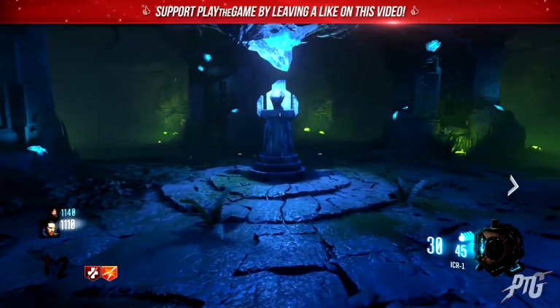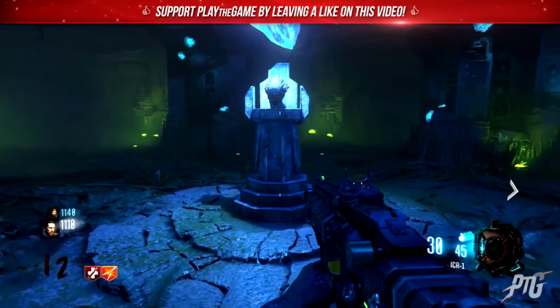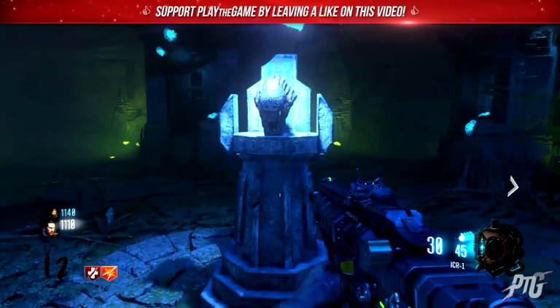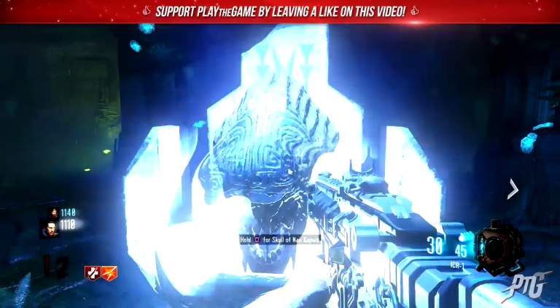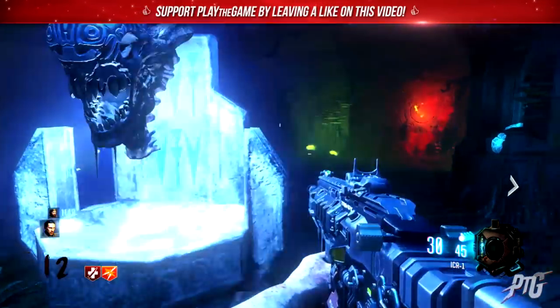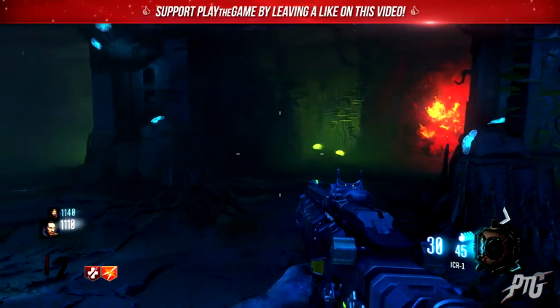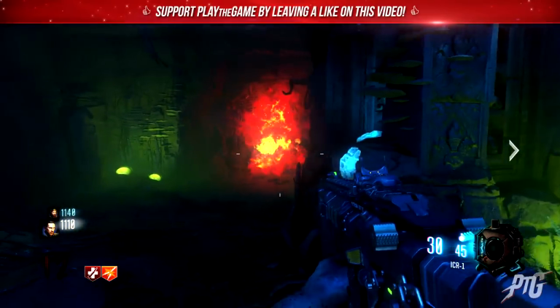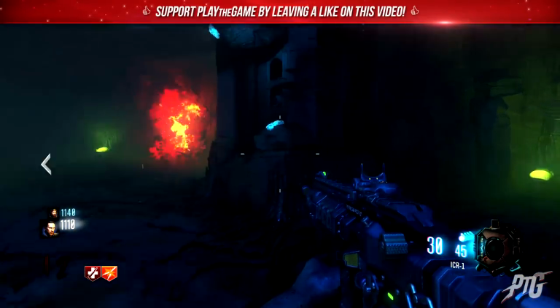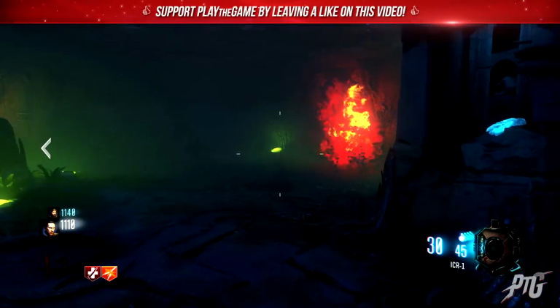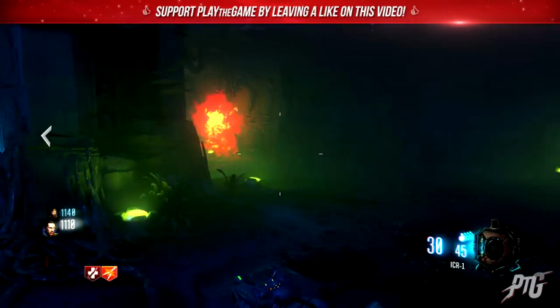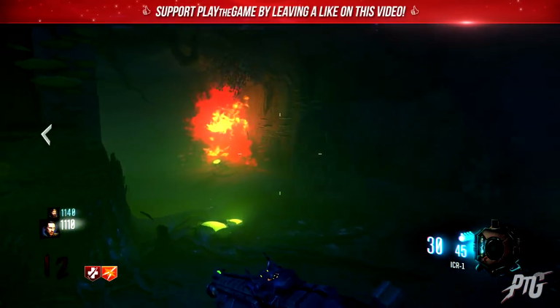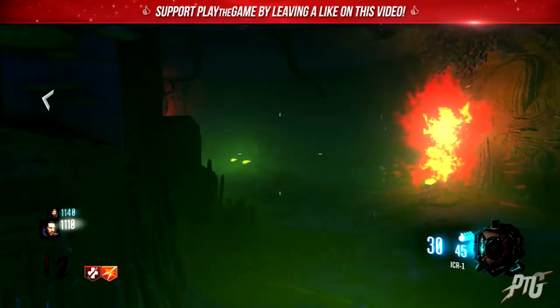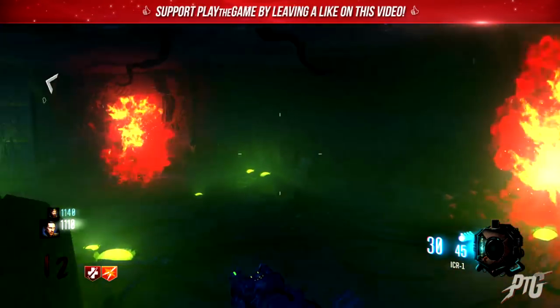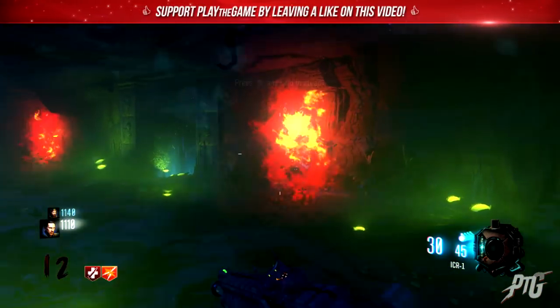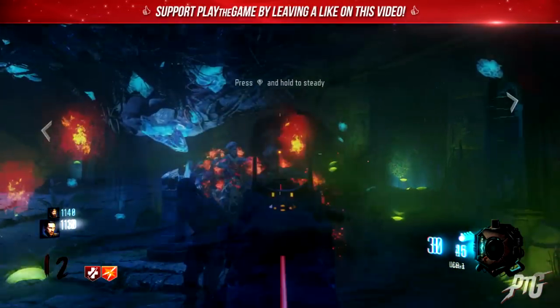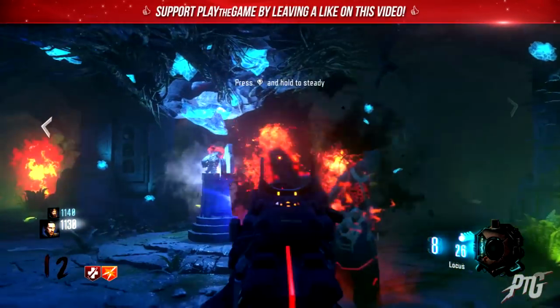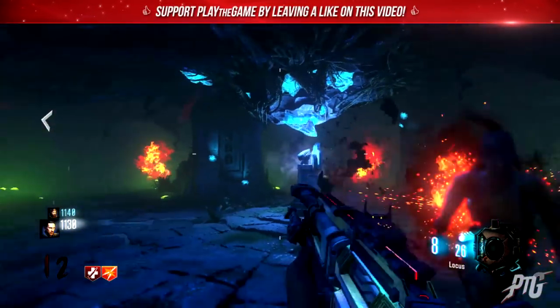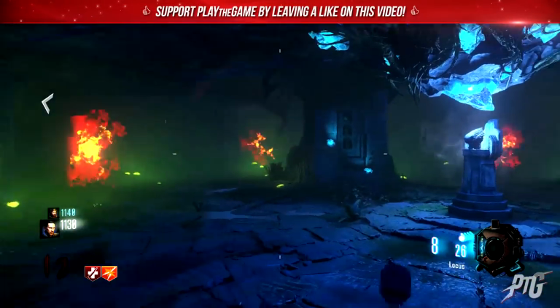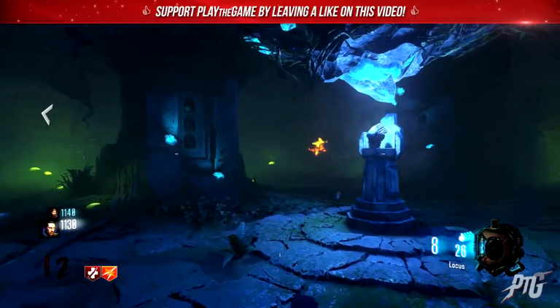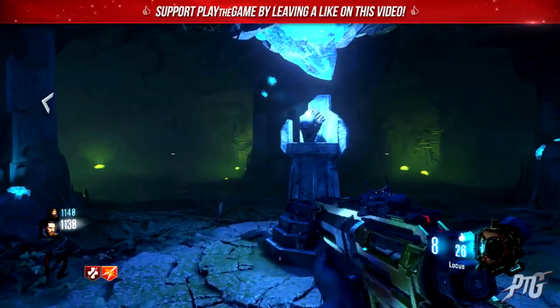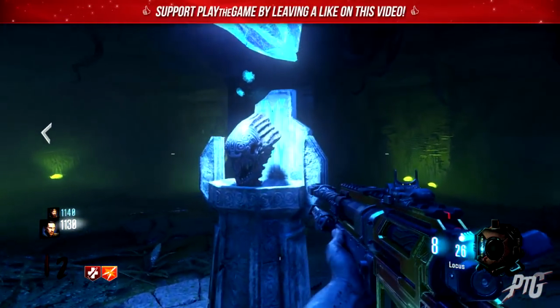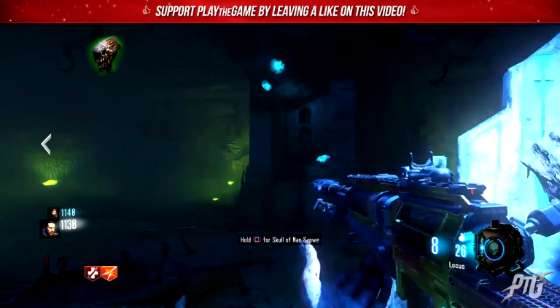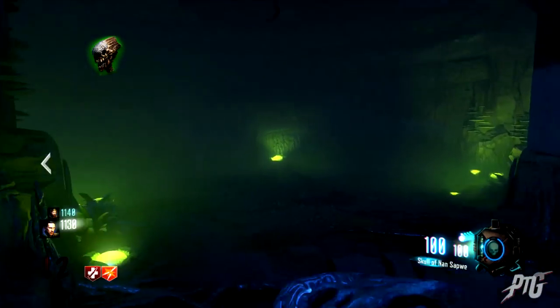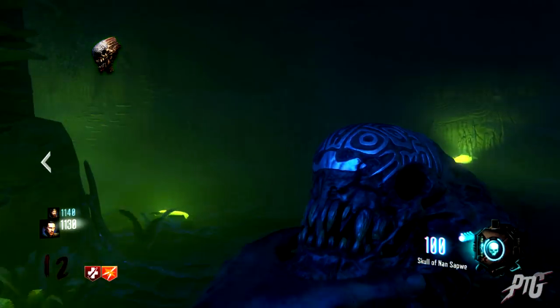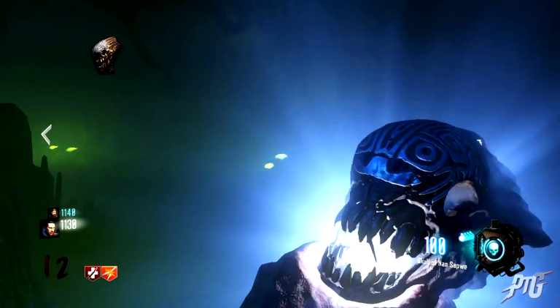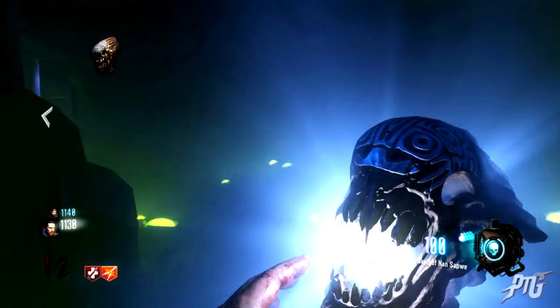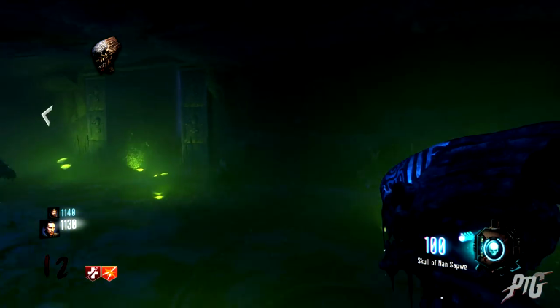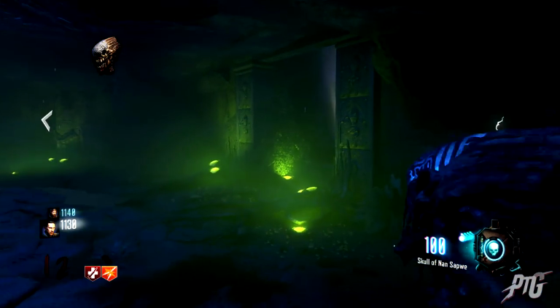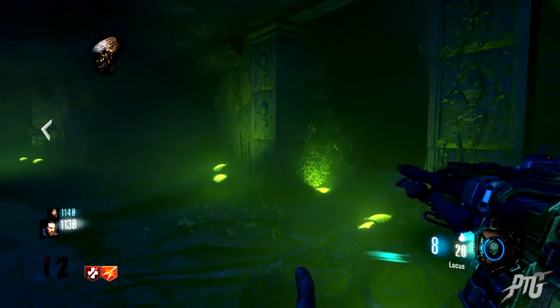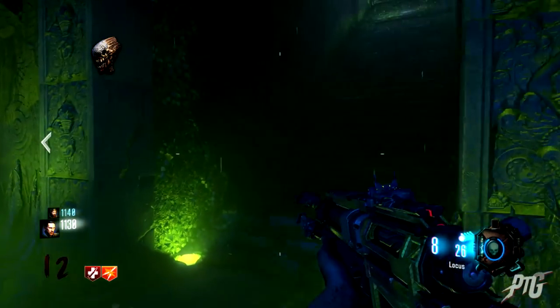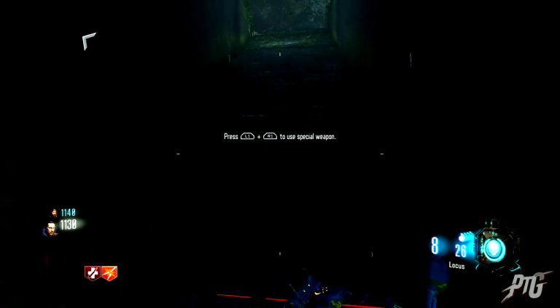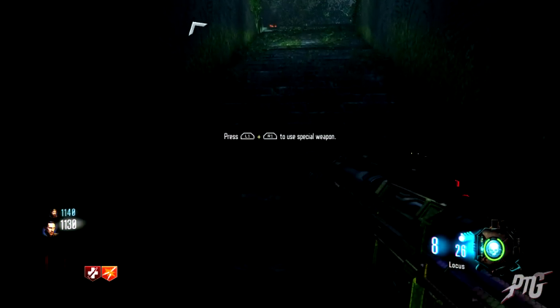Head down the stairs and interact with the skull in the center of the room. Doing so will lock you in and you'll need to kill the keepers that spawn in to charge the skull. Once all the keepers are dead and the skull is charged, you can pick it up and use it.